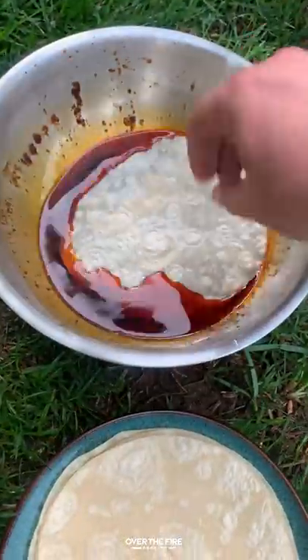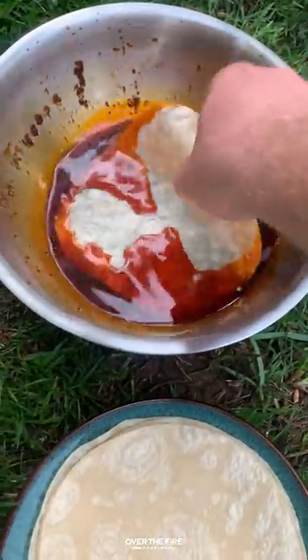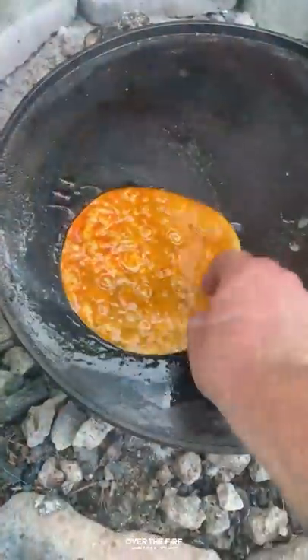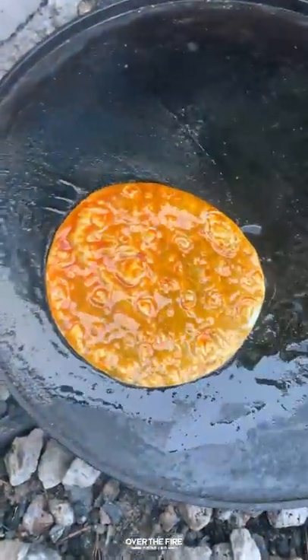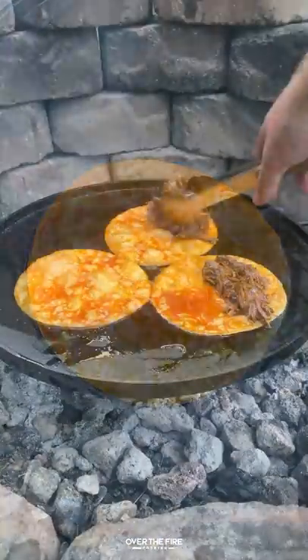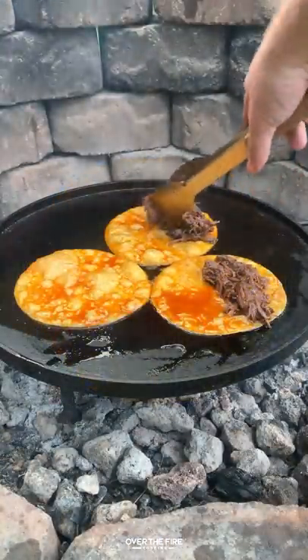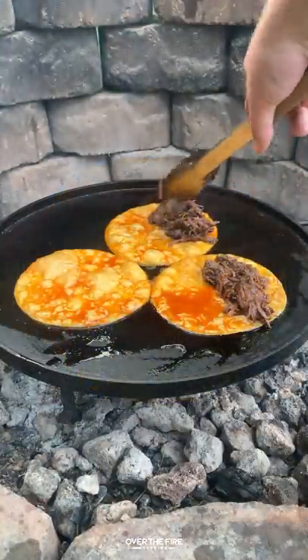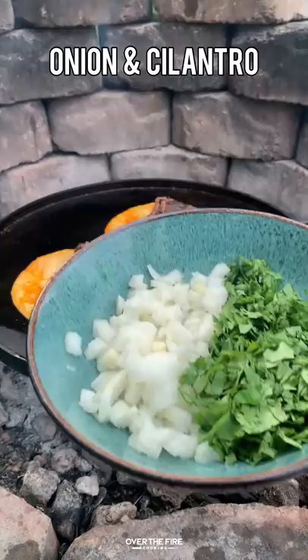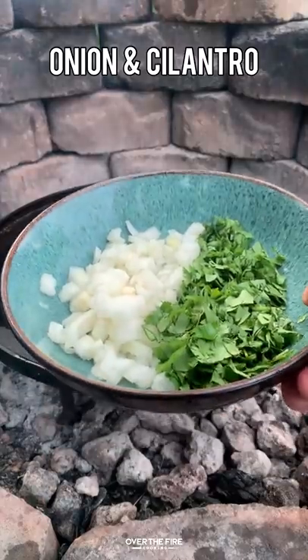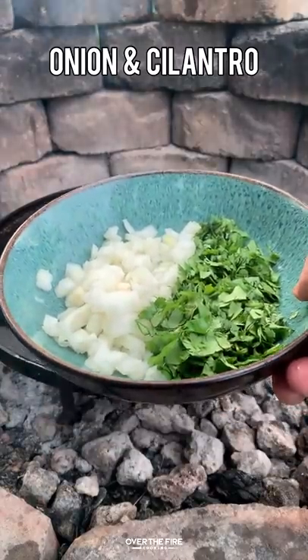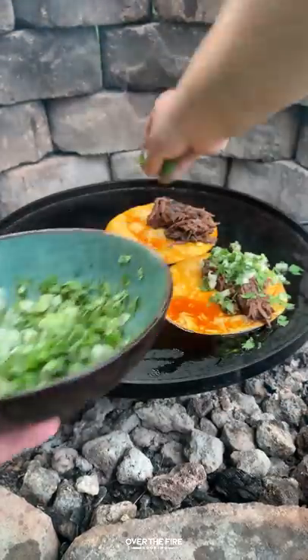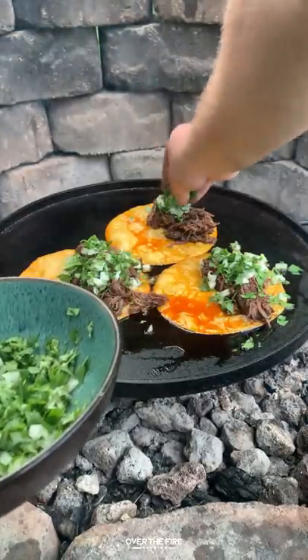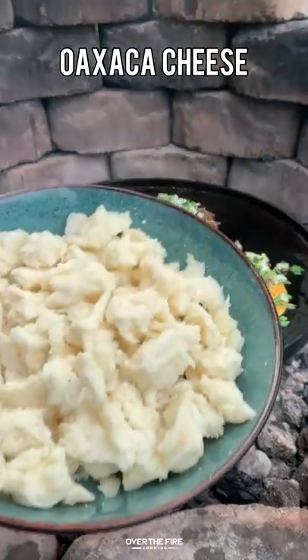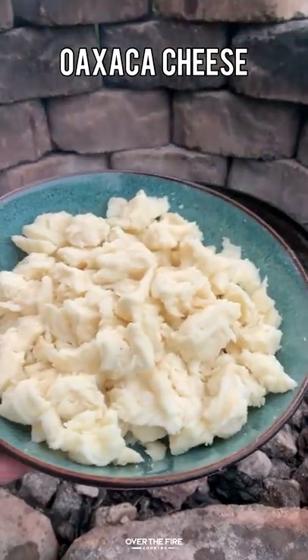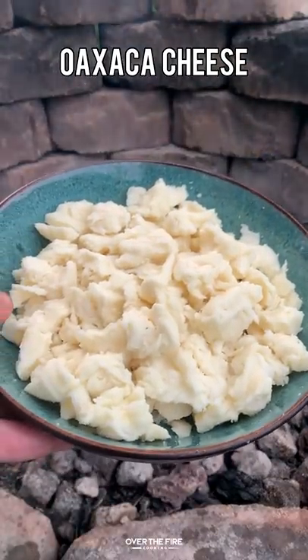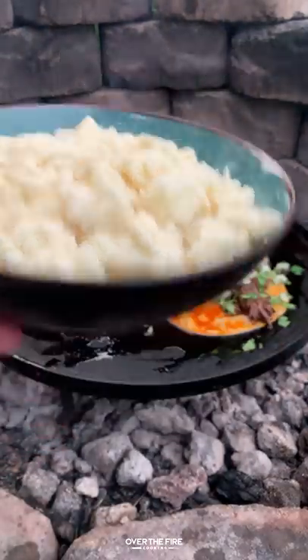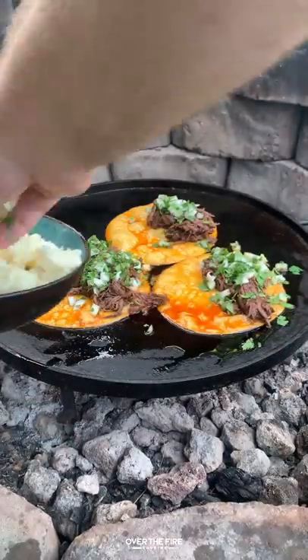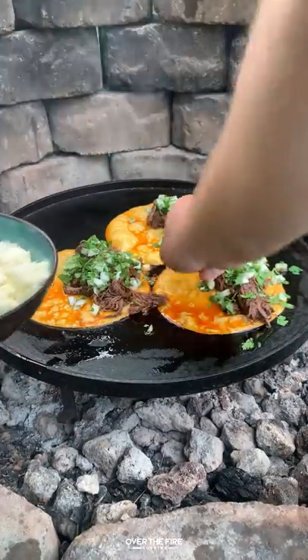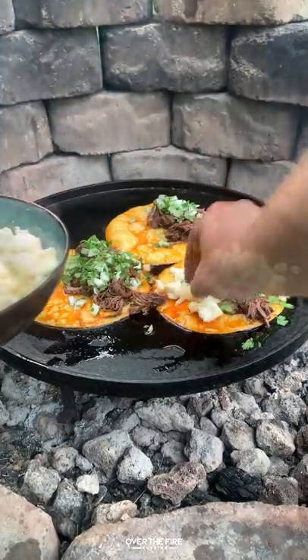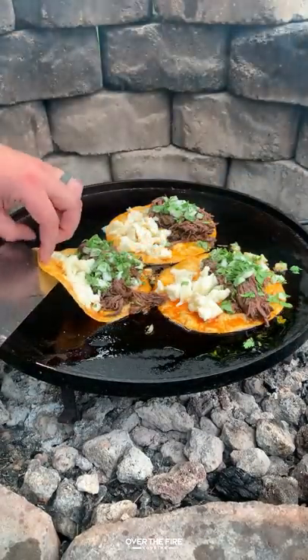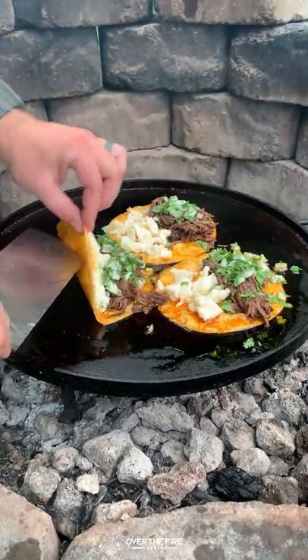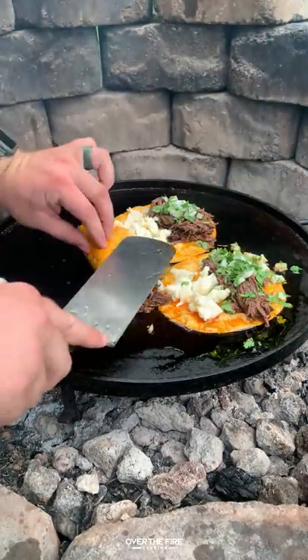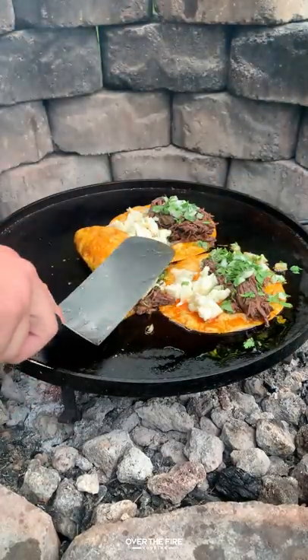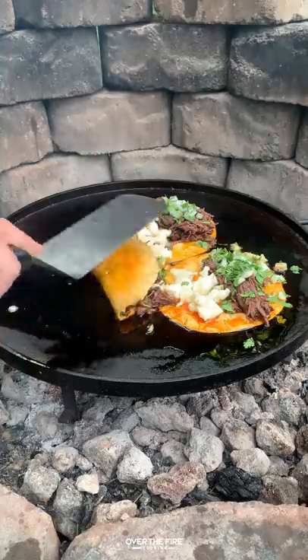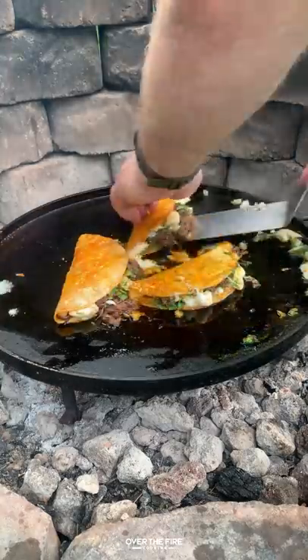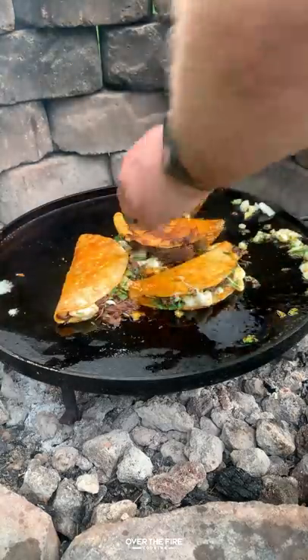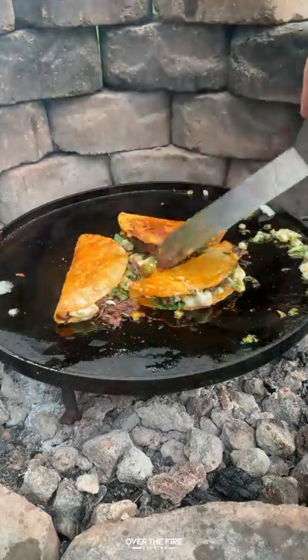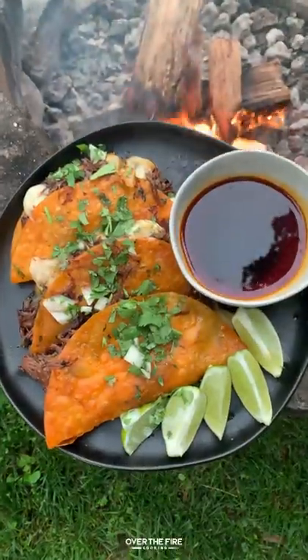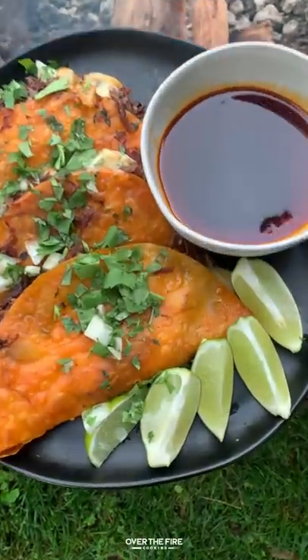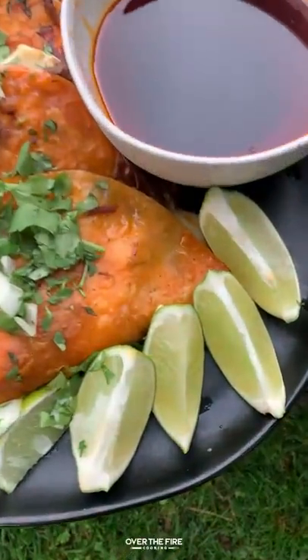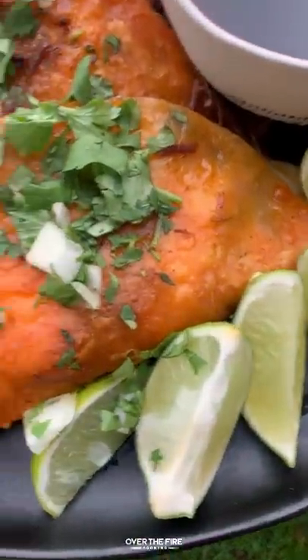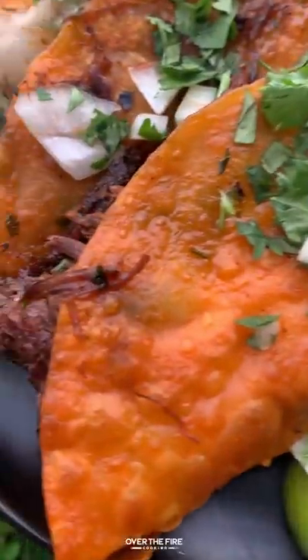Dipping the tortilla in the consomme, I'm going to add it onto a hot skillet along with the shredded beef, some onion and cilantro, and some shredded cheese. Flipping it onto itself, we're going to make that classic quesadilla taco.